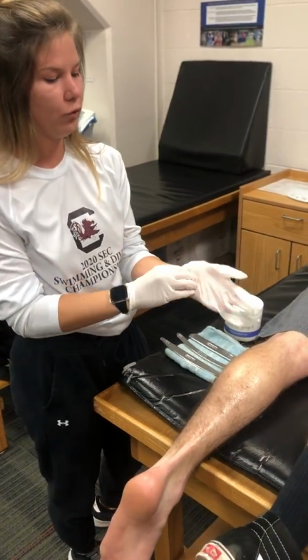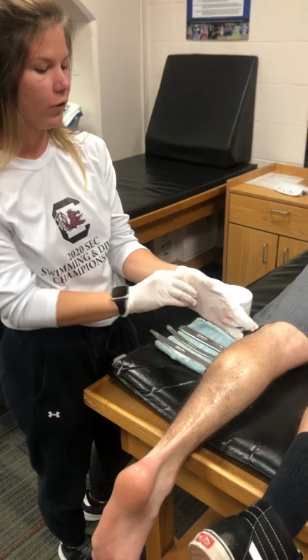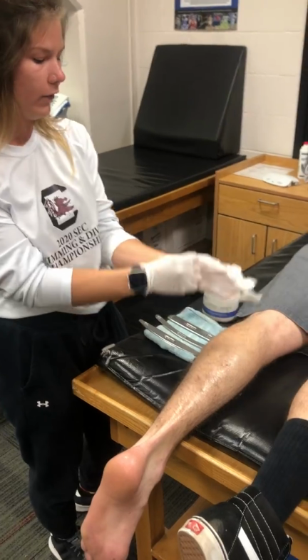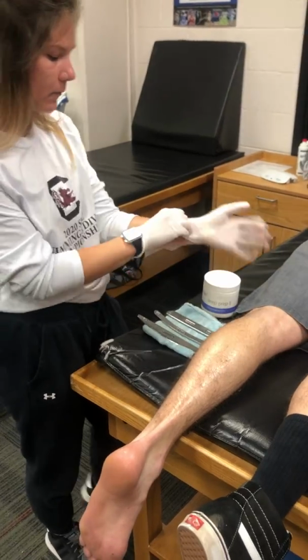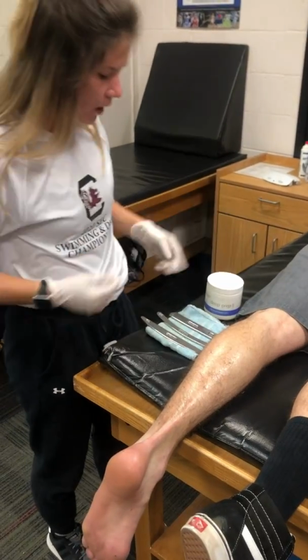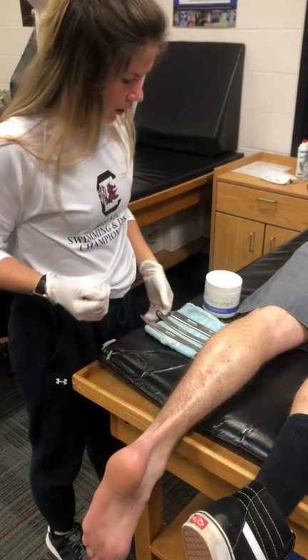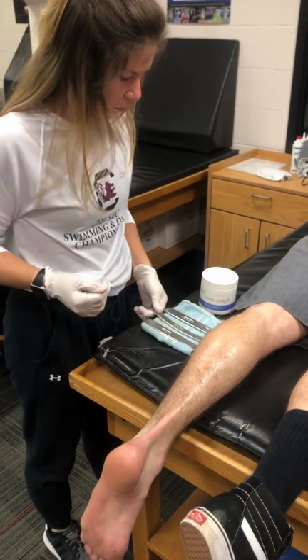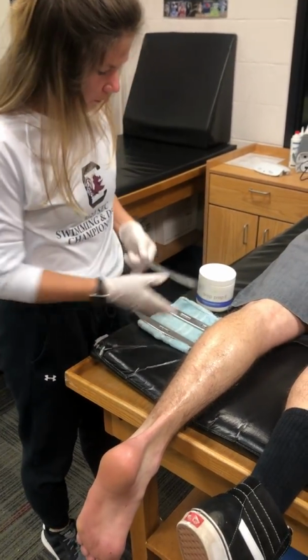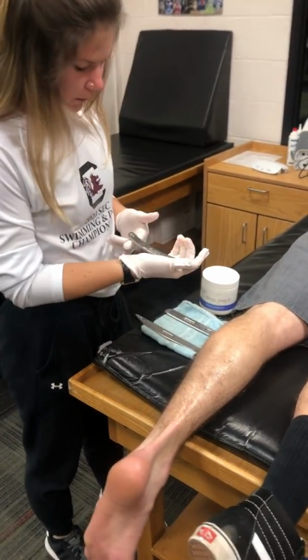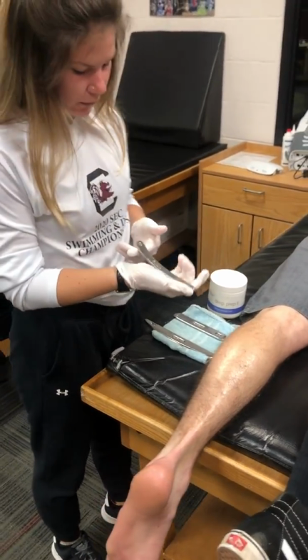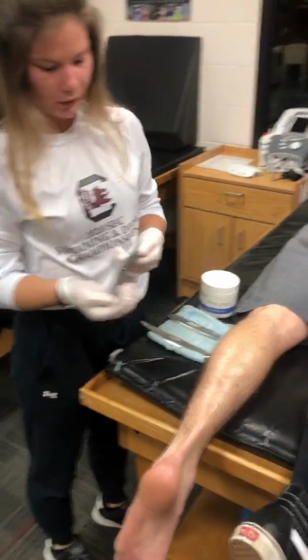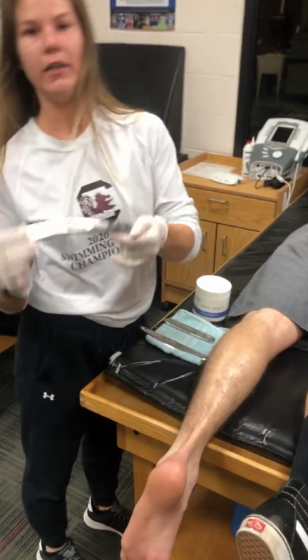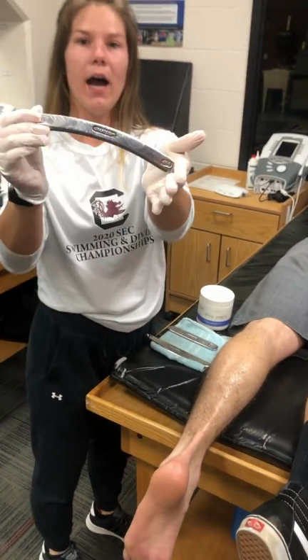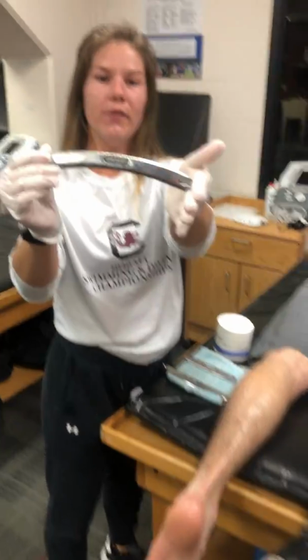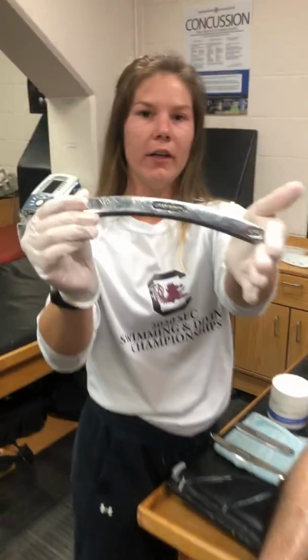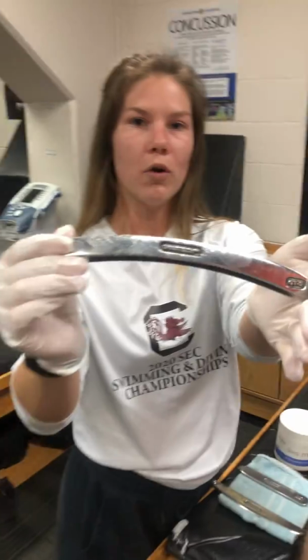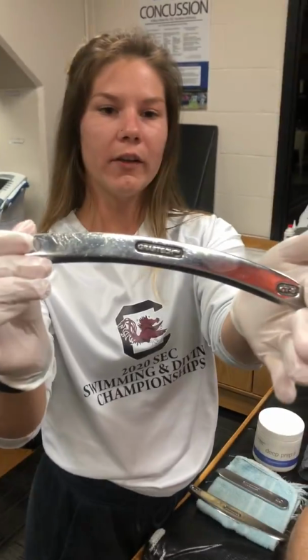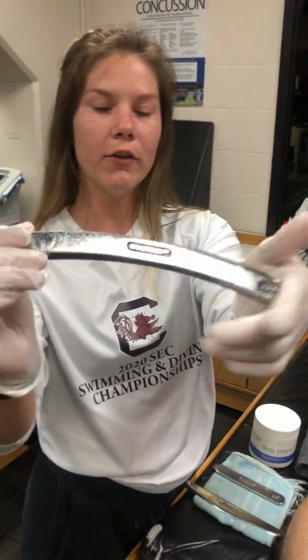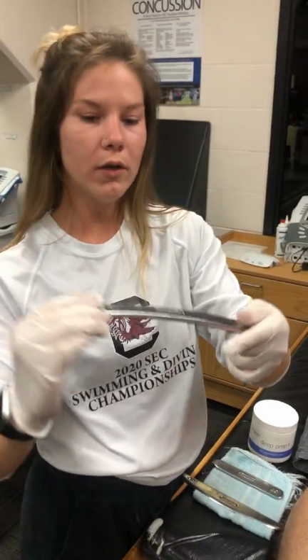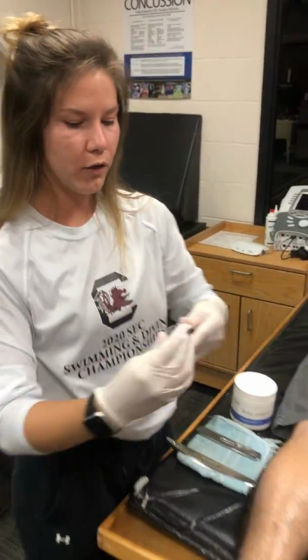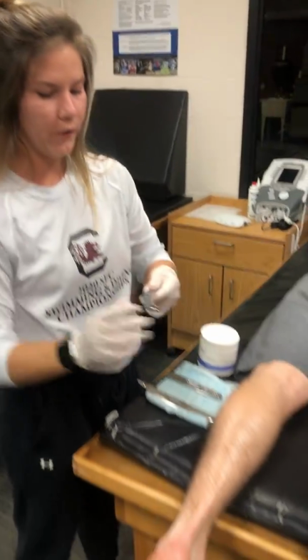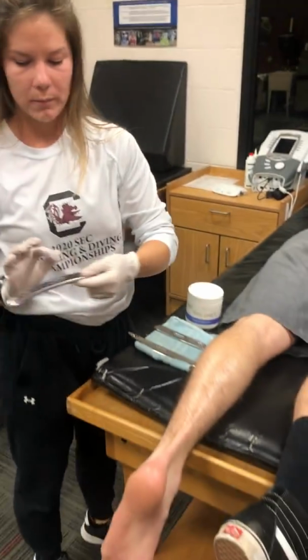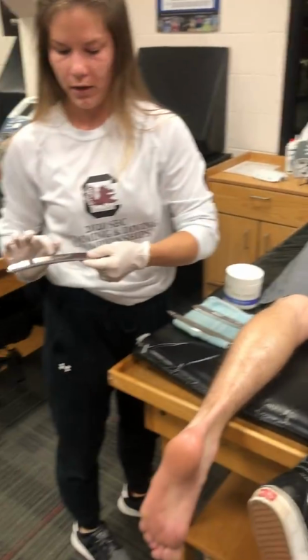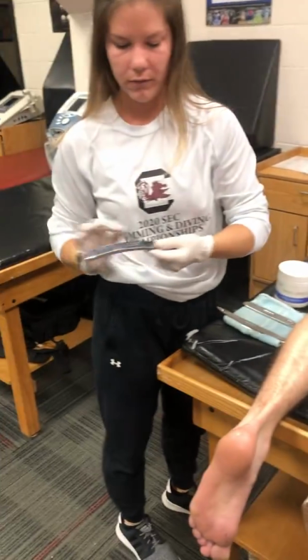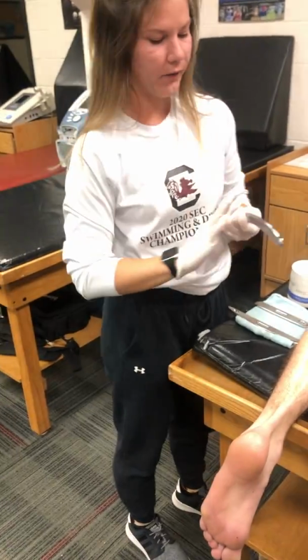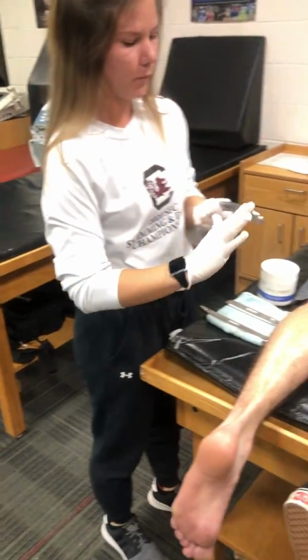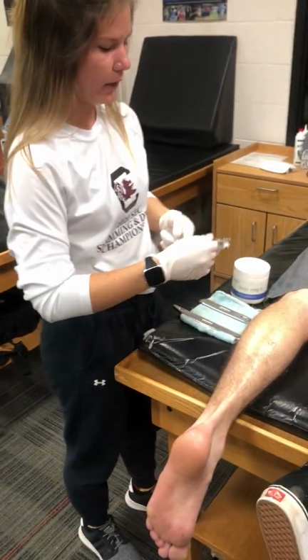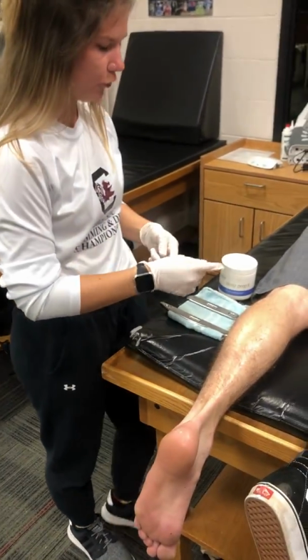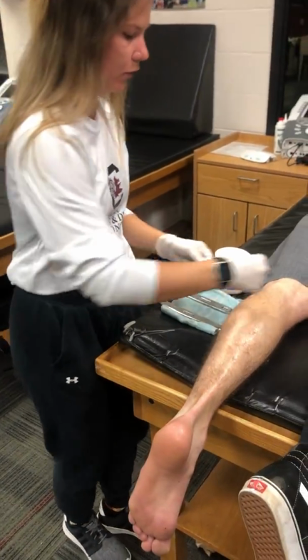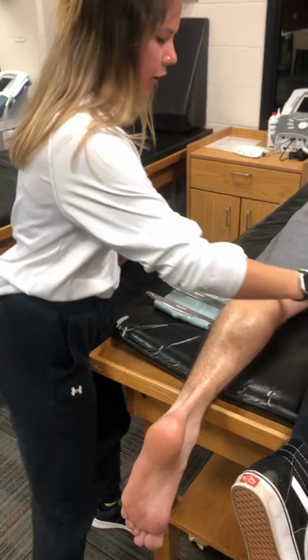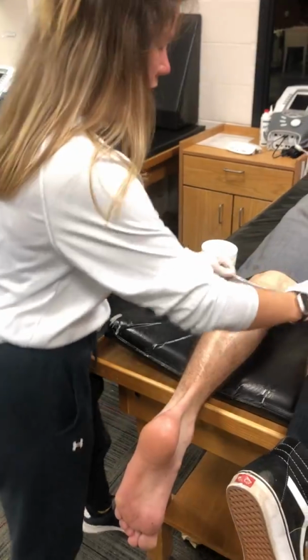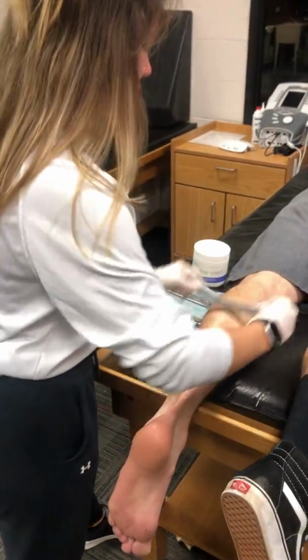The first tool I'm going to use is the GT5. This is more of a scanner tool. You'll want to keep it on the face and use the beveled edge, going in one direction and scanning the area for any crepitus, grittiness, or muscle tightness.